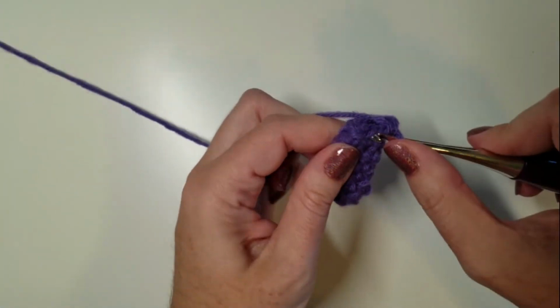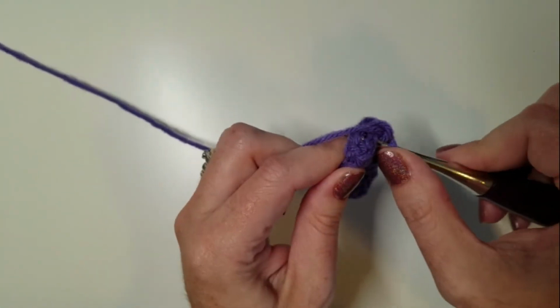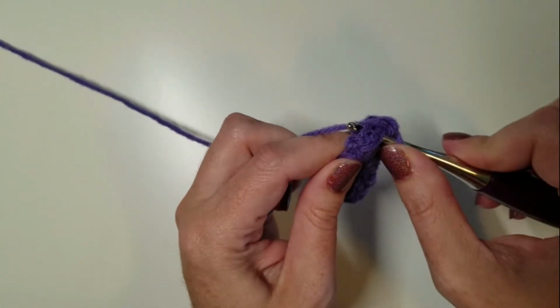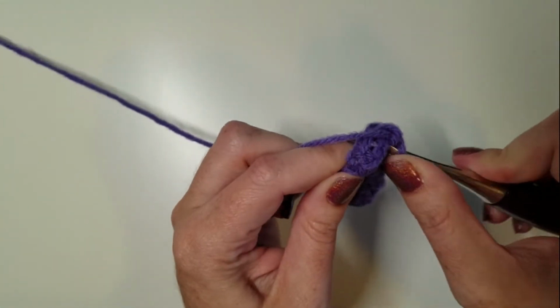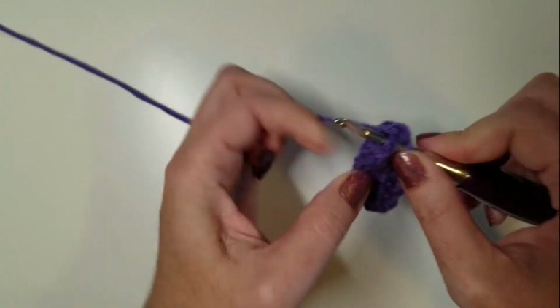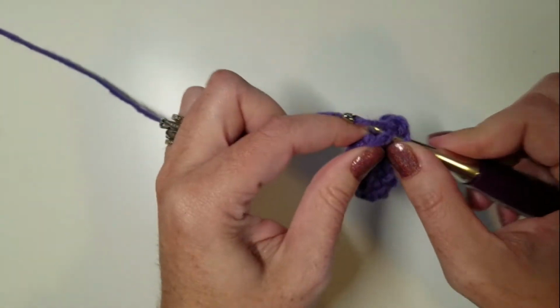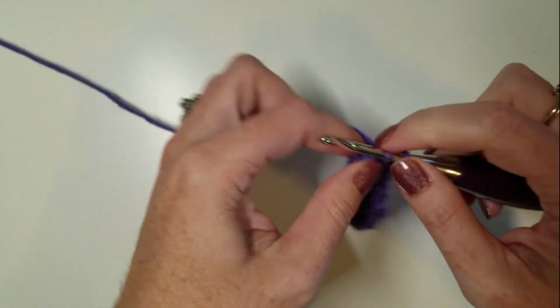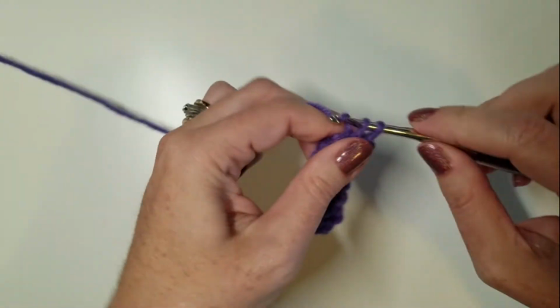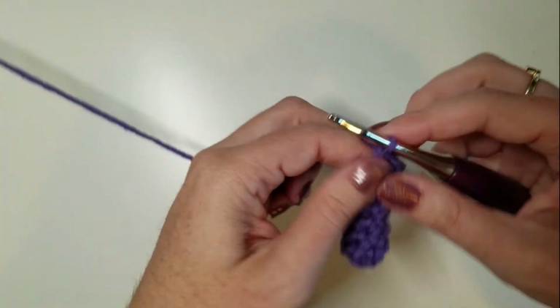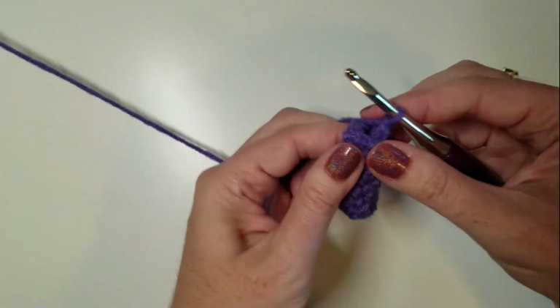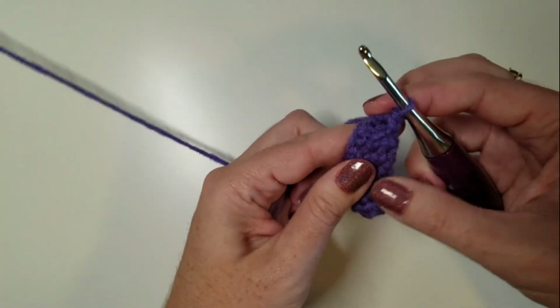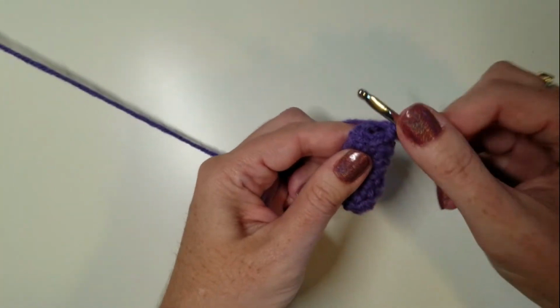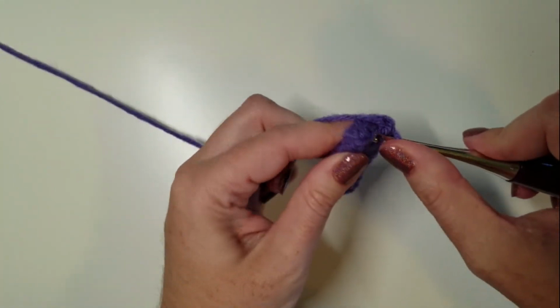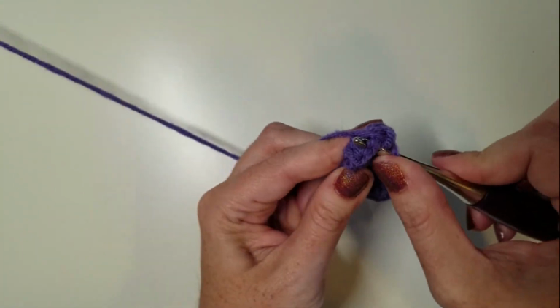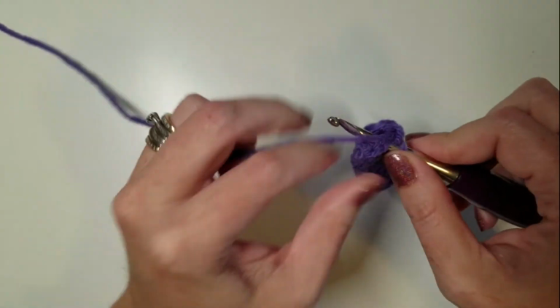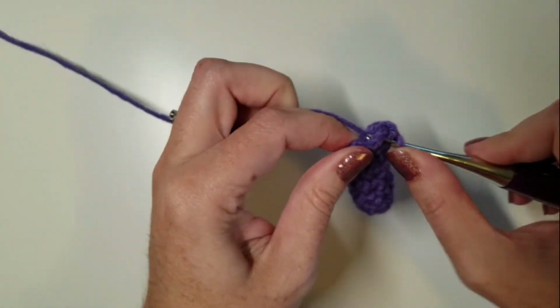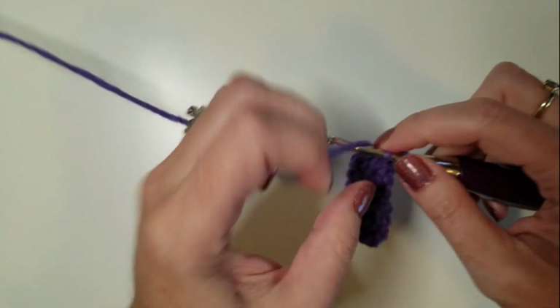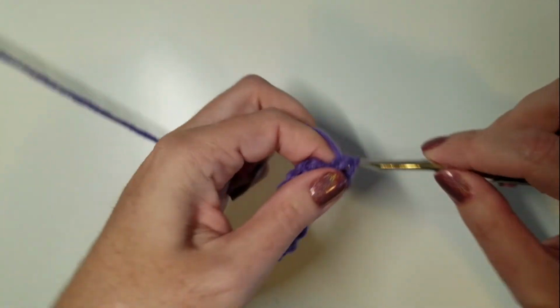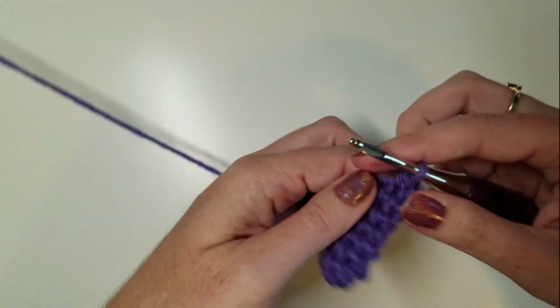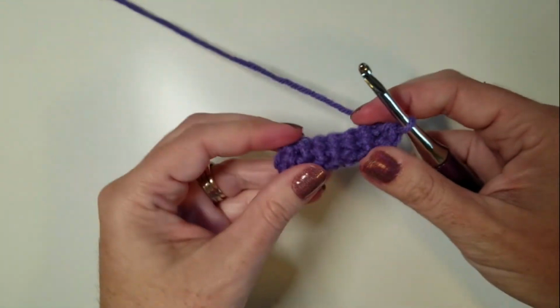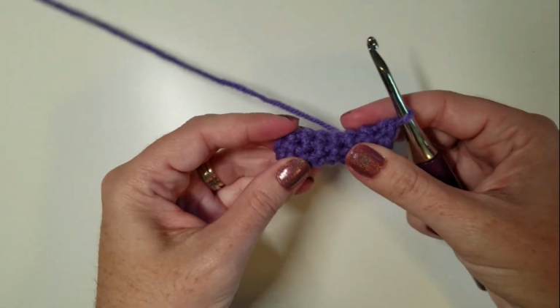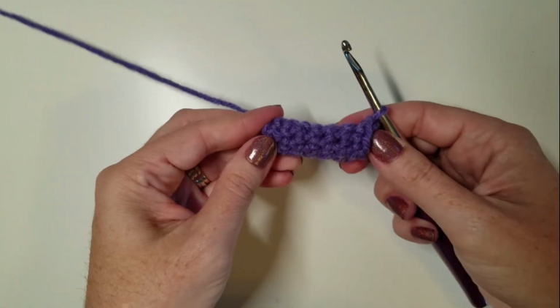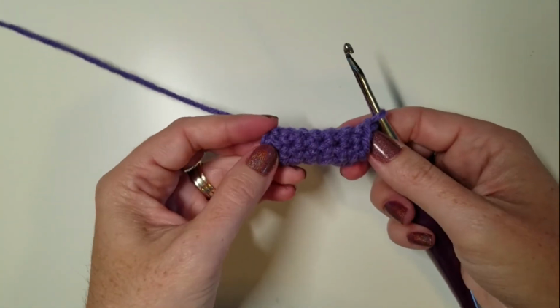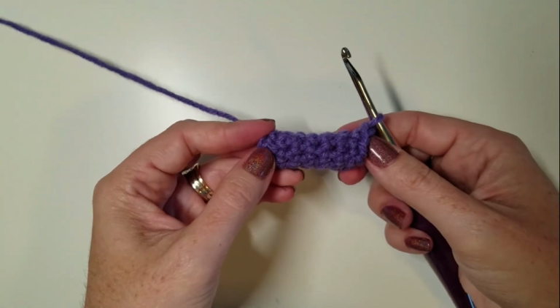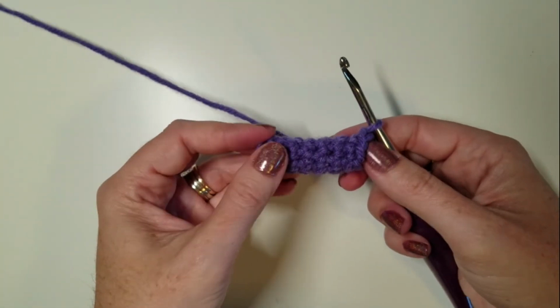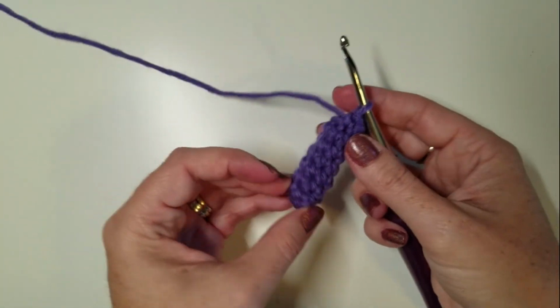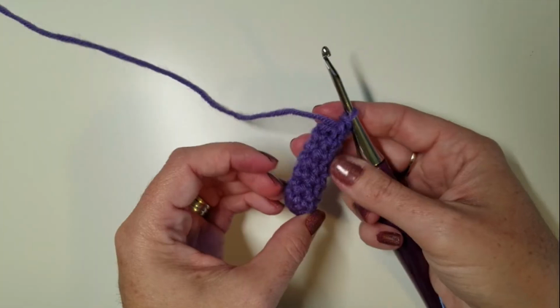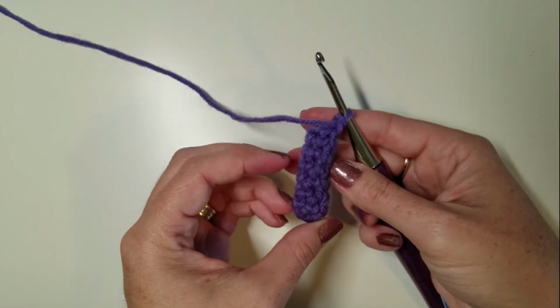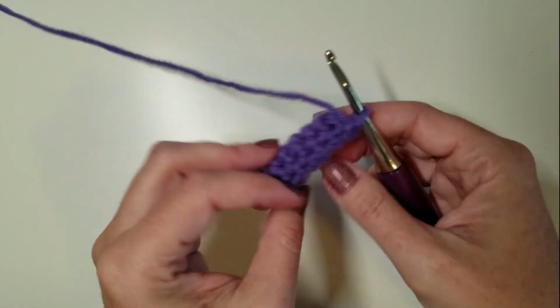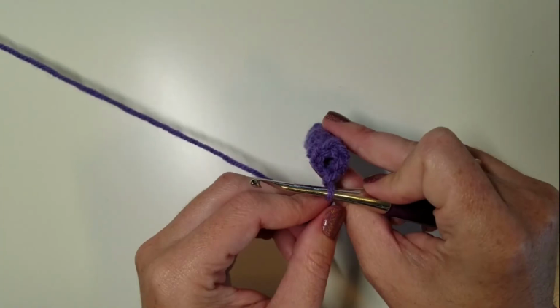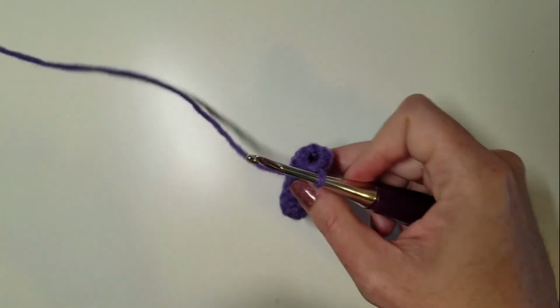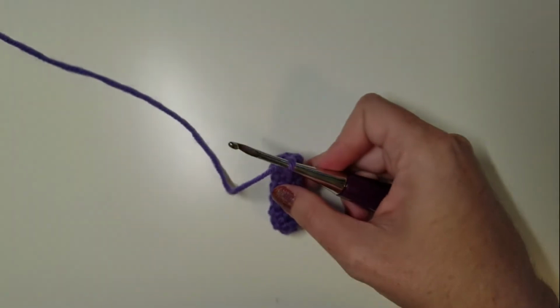This may seem kind of tedious, but these pieces are always difficult, so at least this makes creating your arms, legs, and tails a little bit easier. I hope that's helped and I will see you next time.